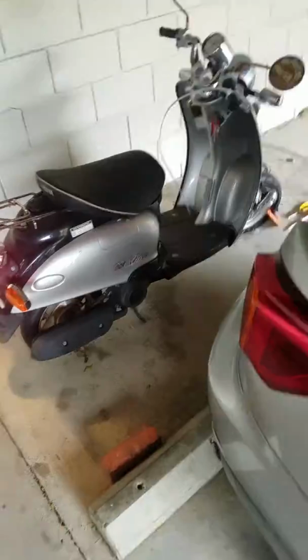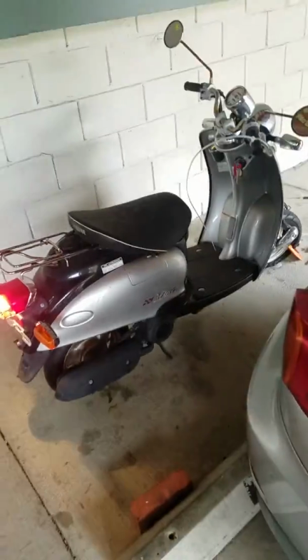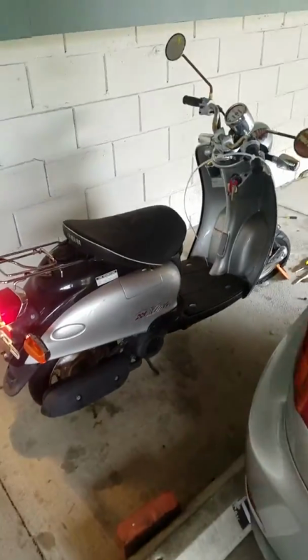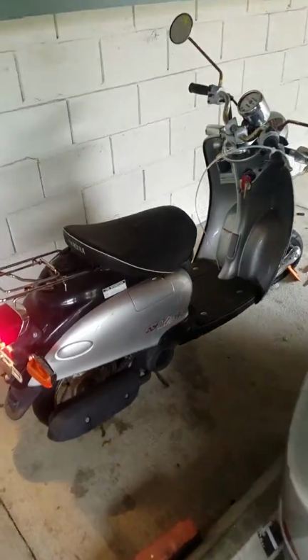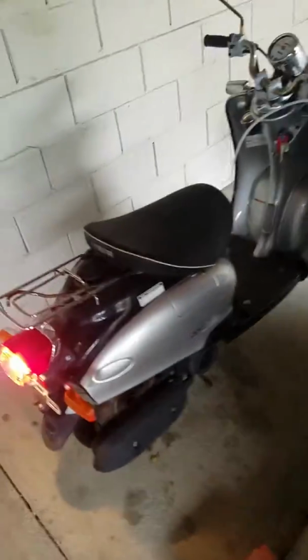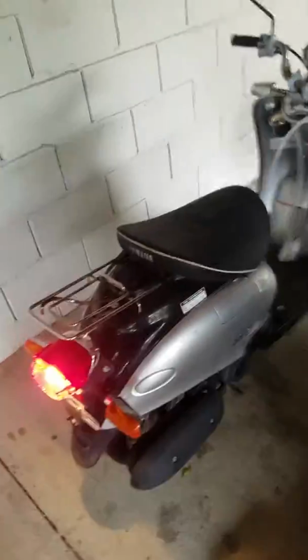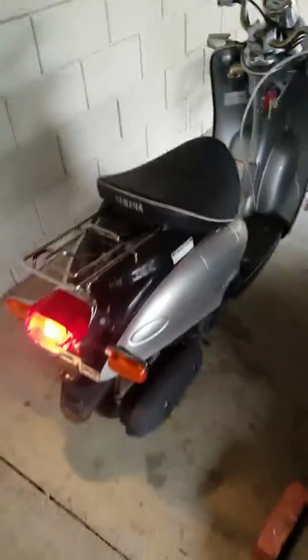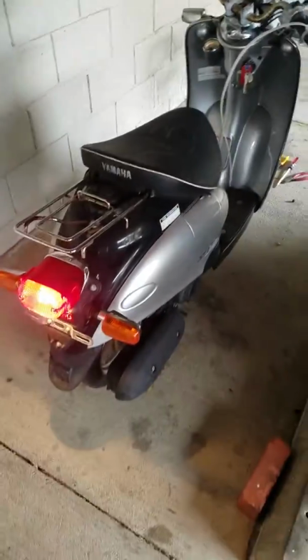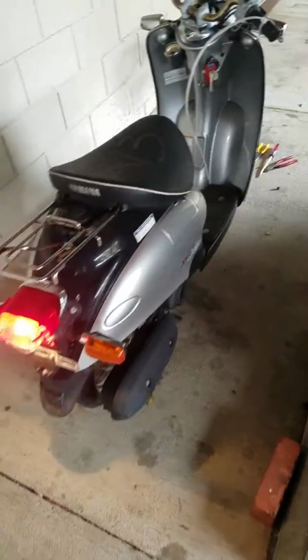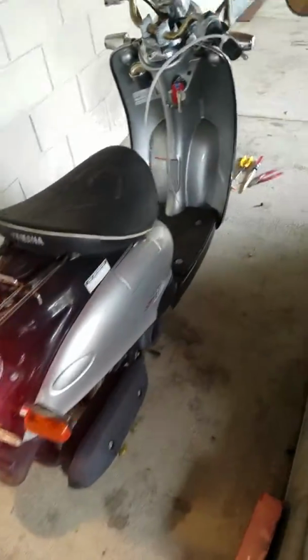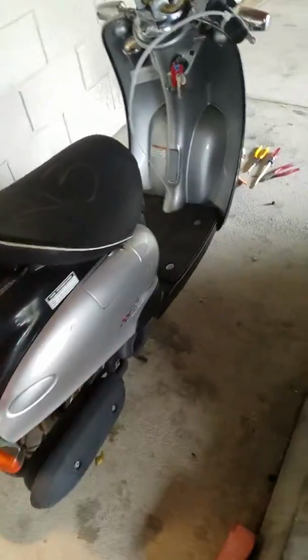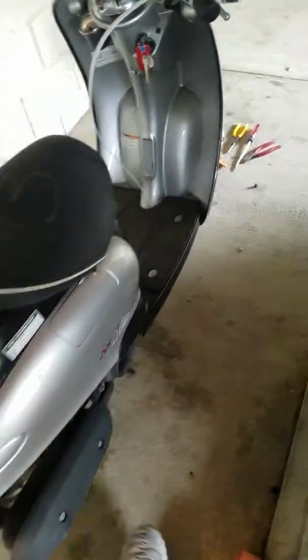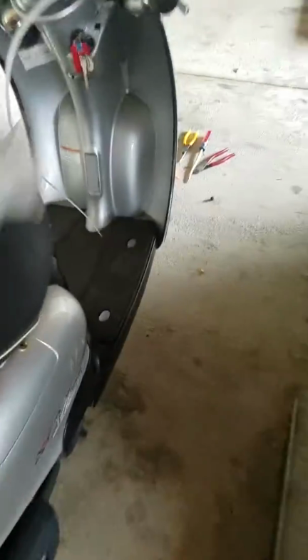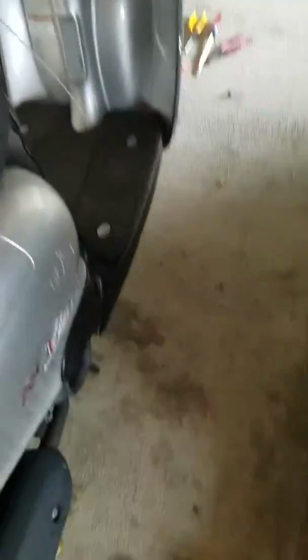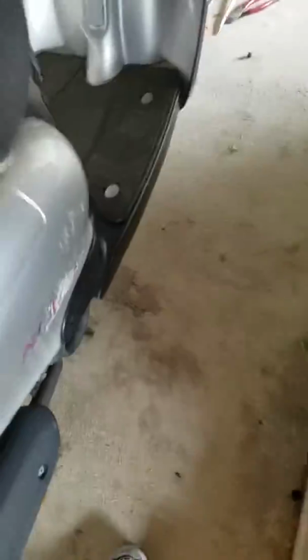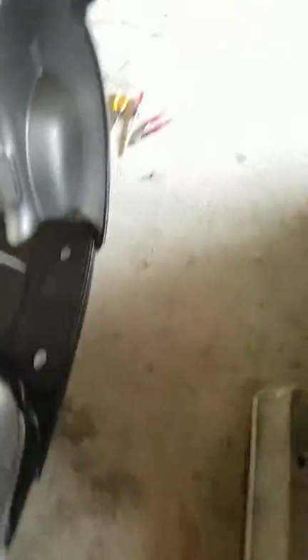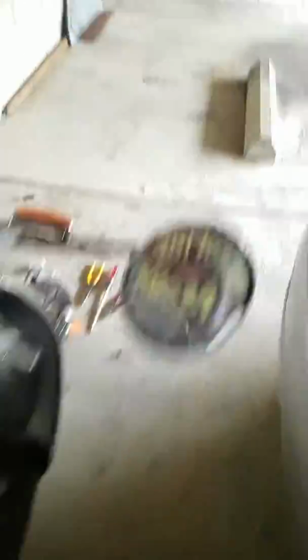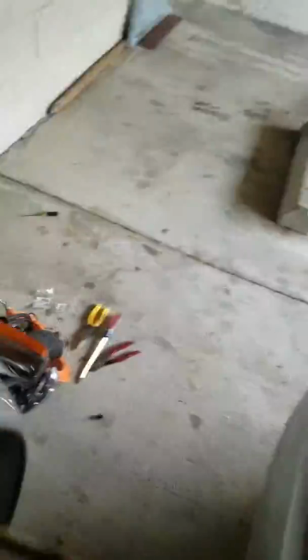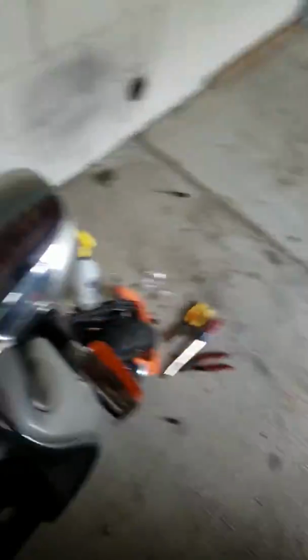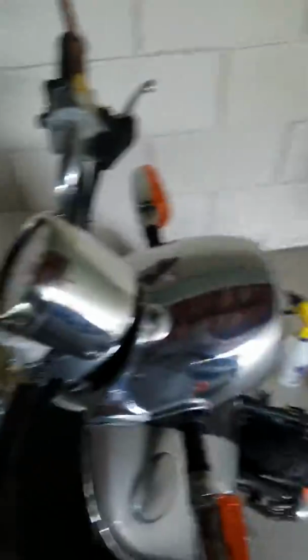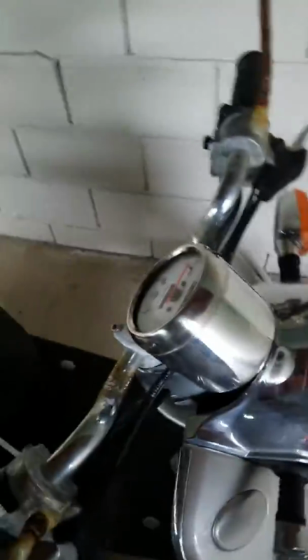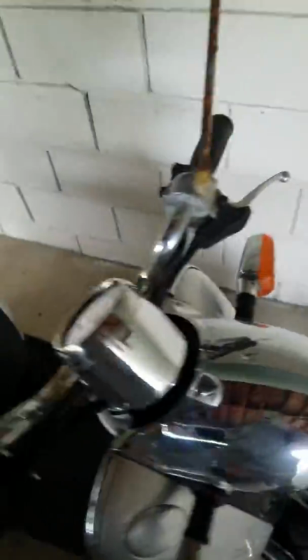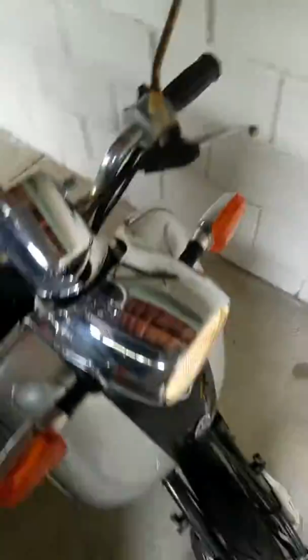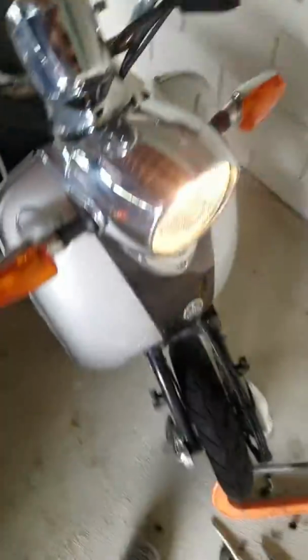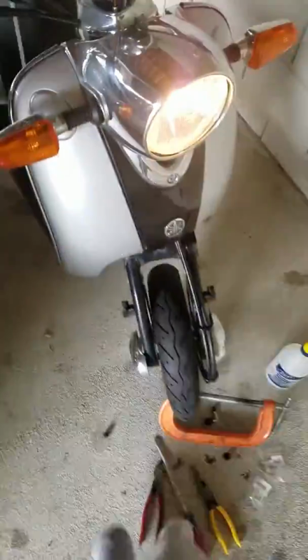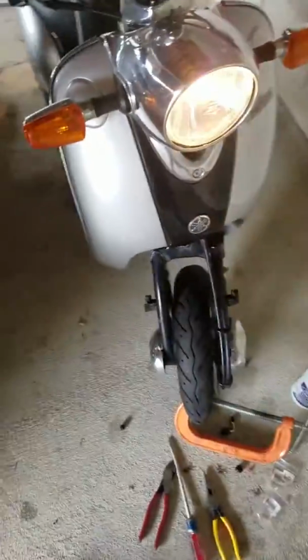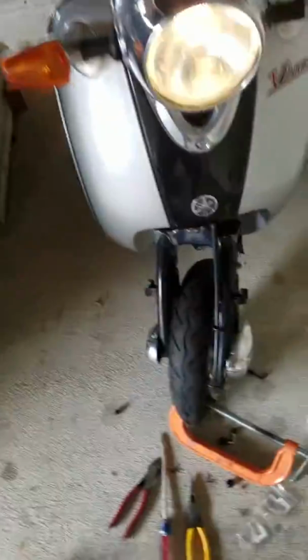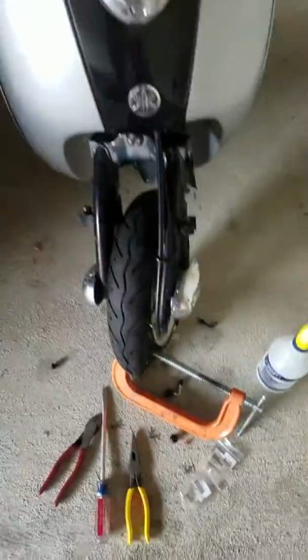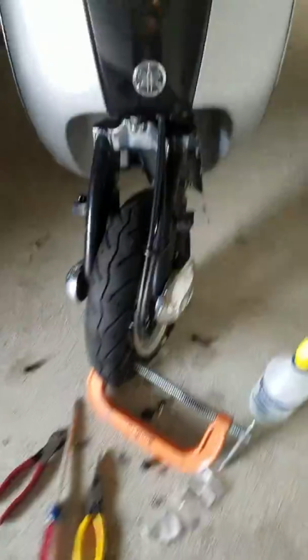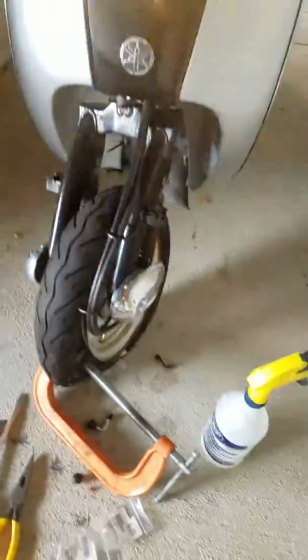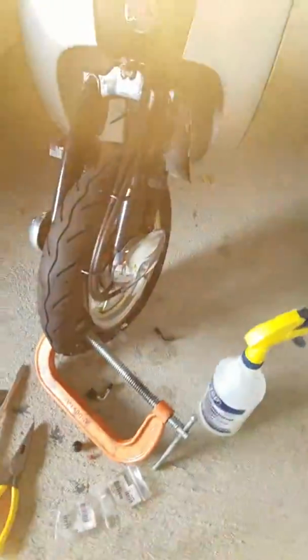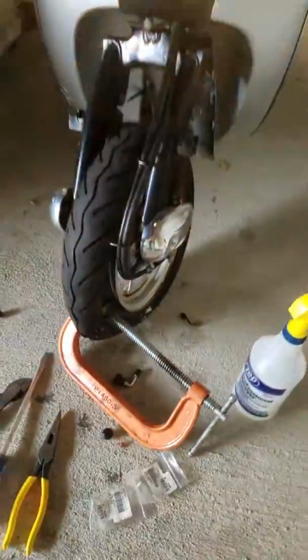I picked up this Yamaha Vino at the auction — two stroke — and the valve stems were bad on it. This is how you replace the valve stems.